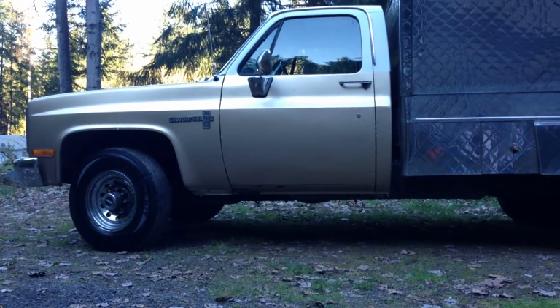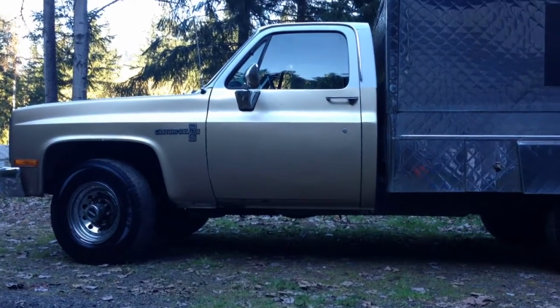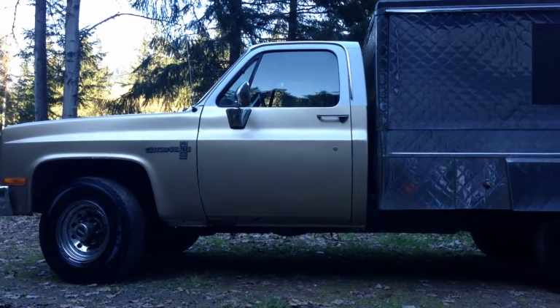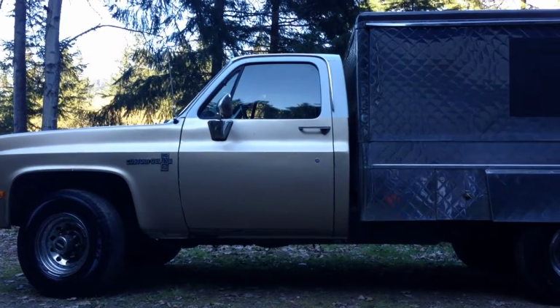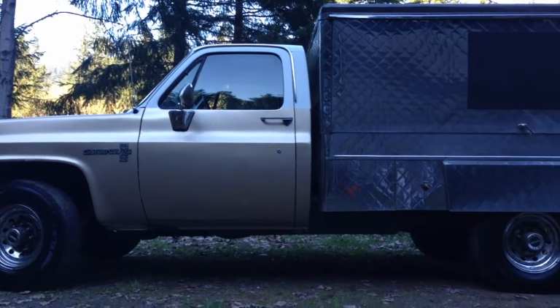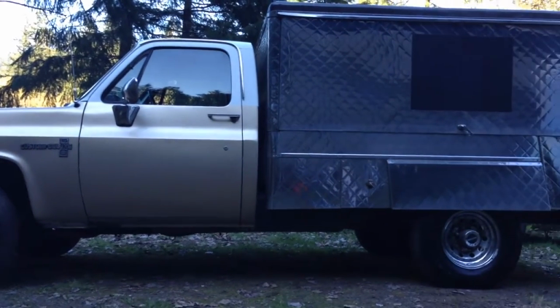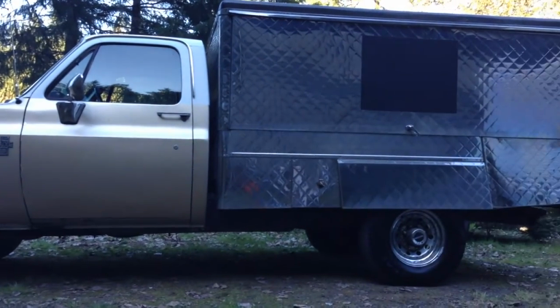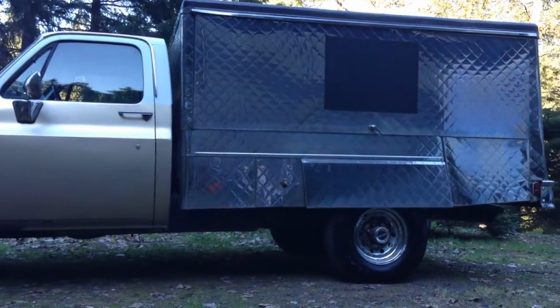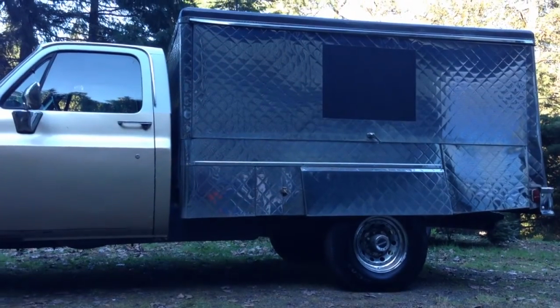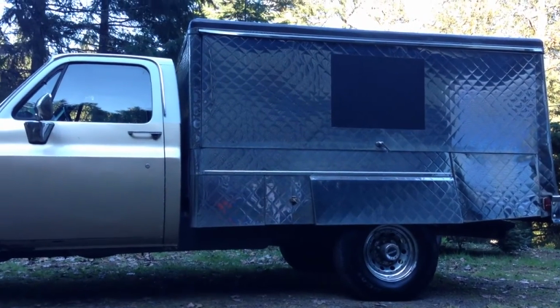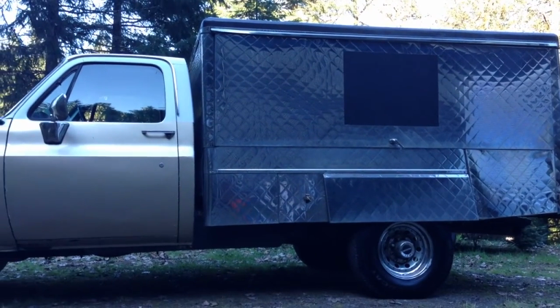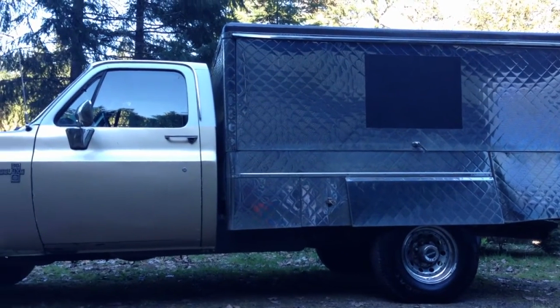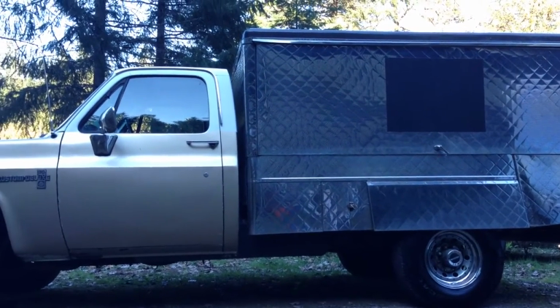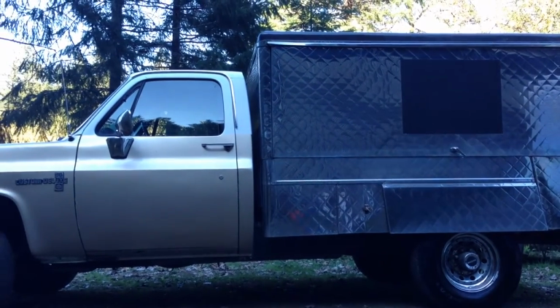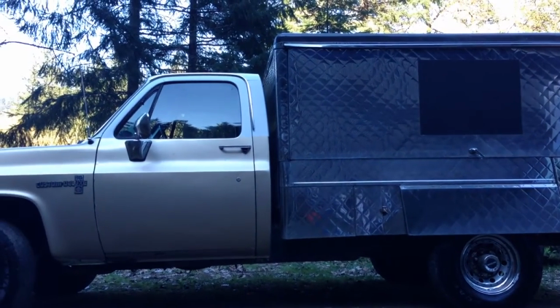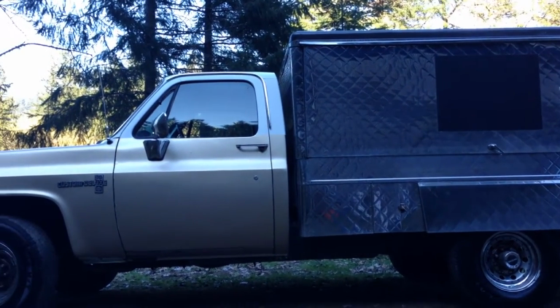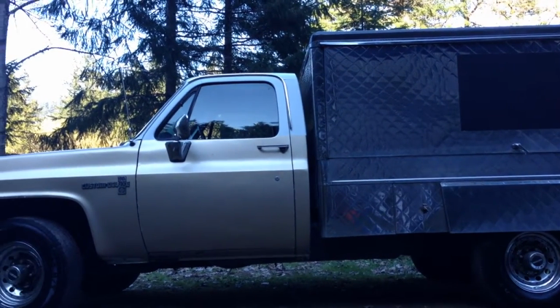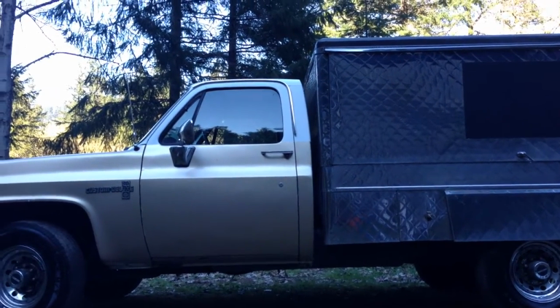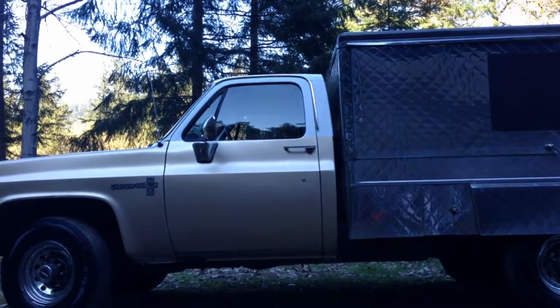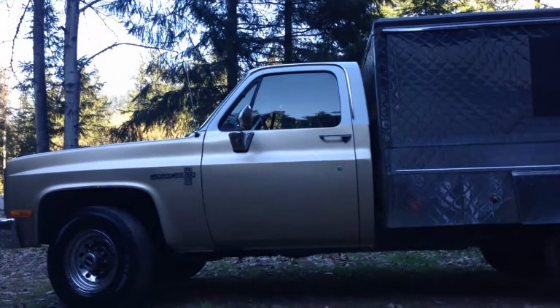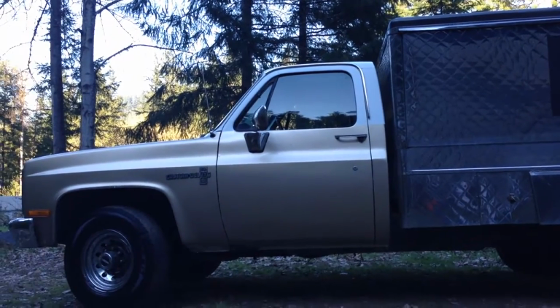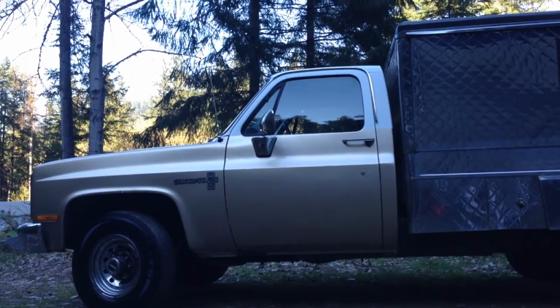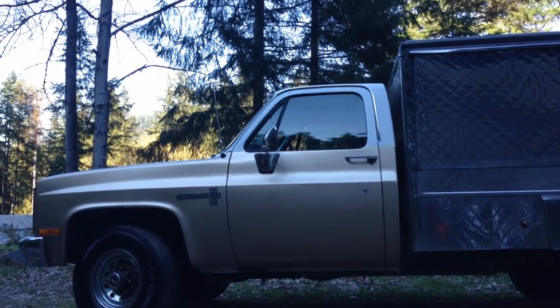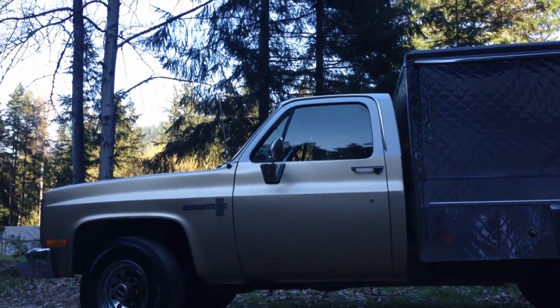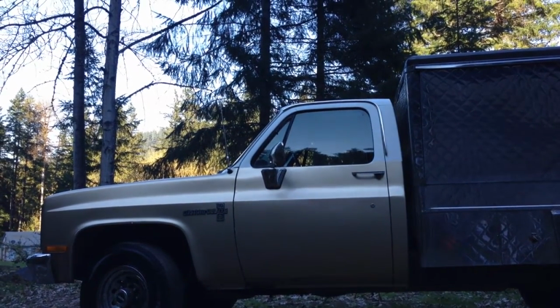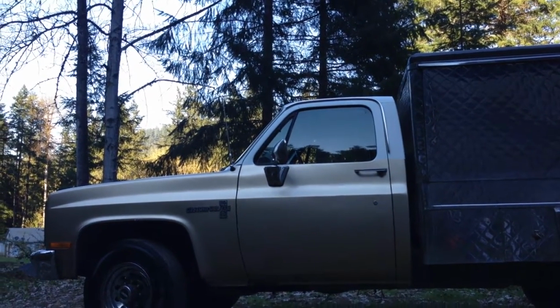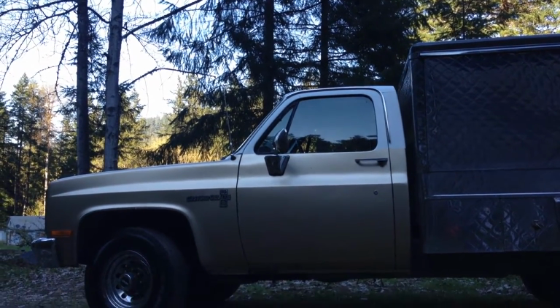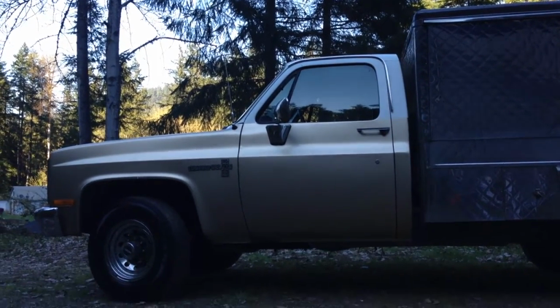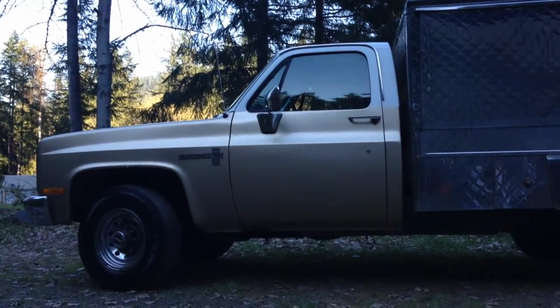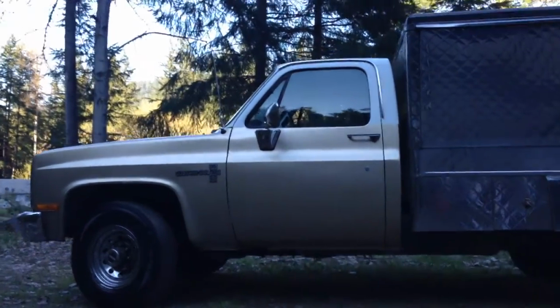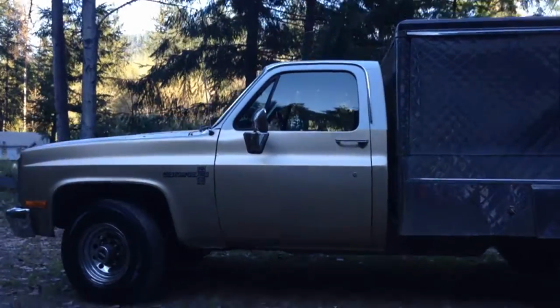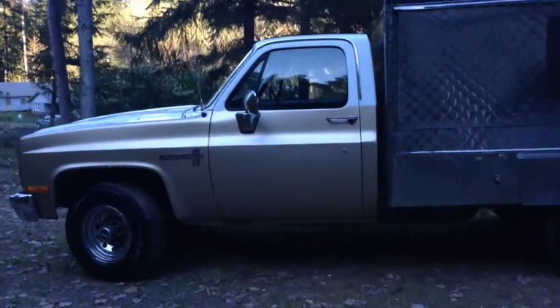This is the food truck that is up for sale on Craigslist. It's currently licensed as a mobile class 3. It's a Chevy pickup, a model R30 1988. You can see it's in very good shape.